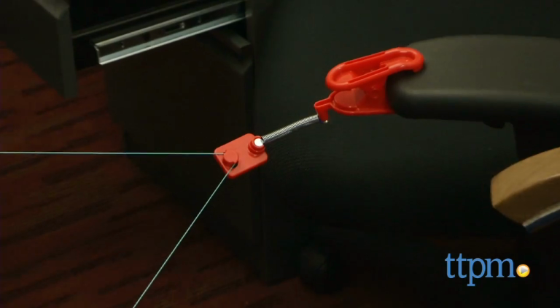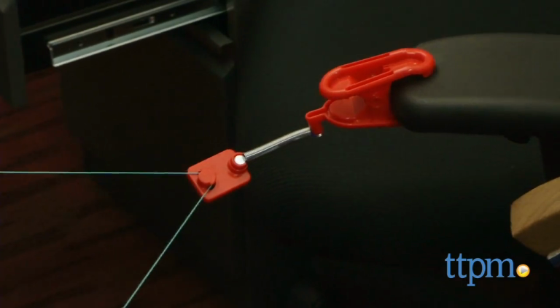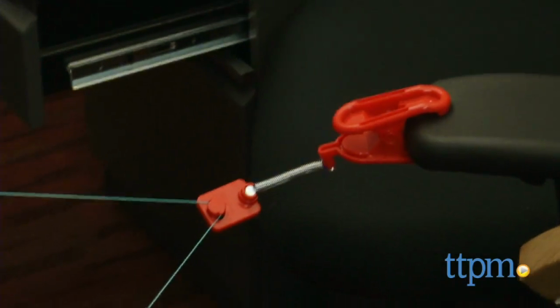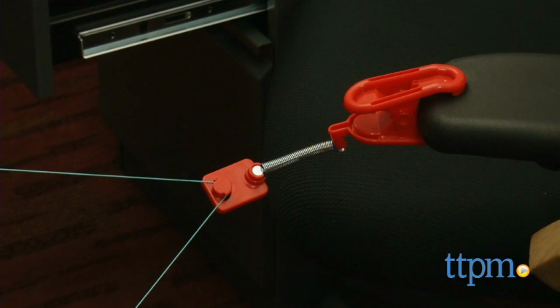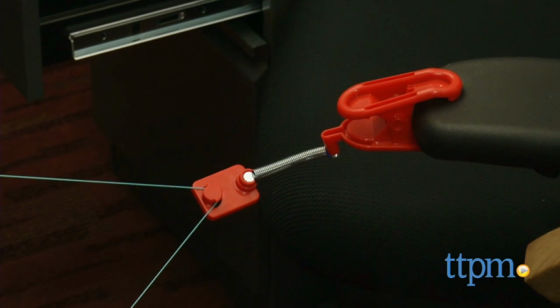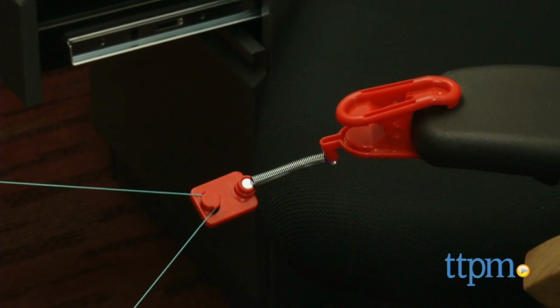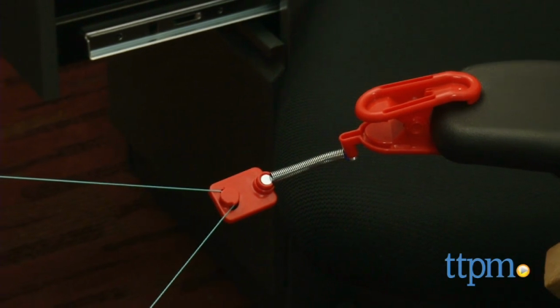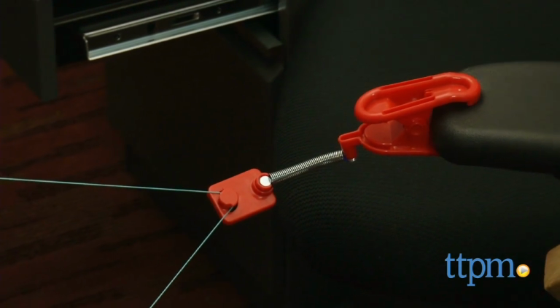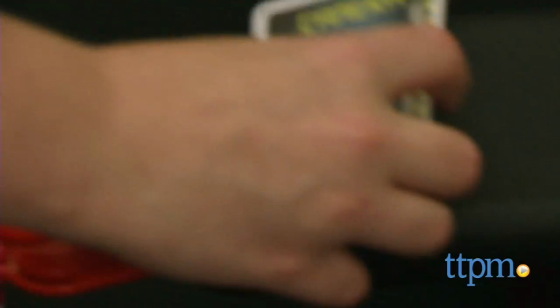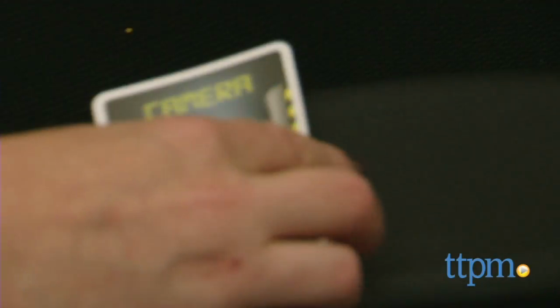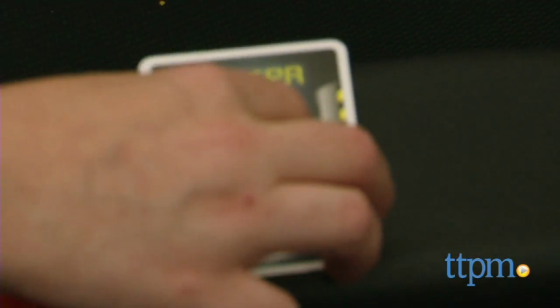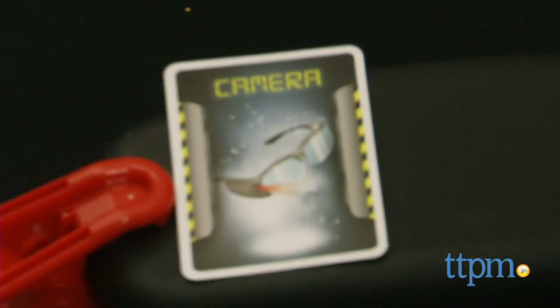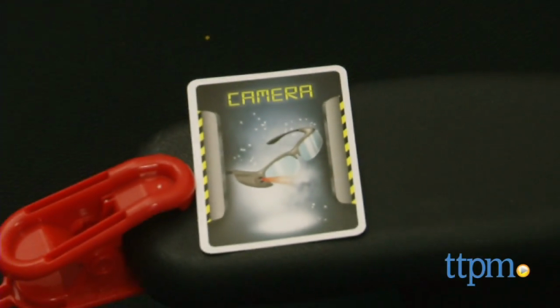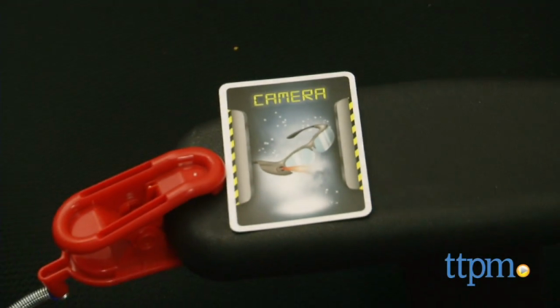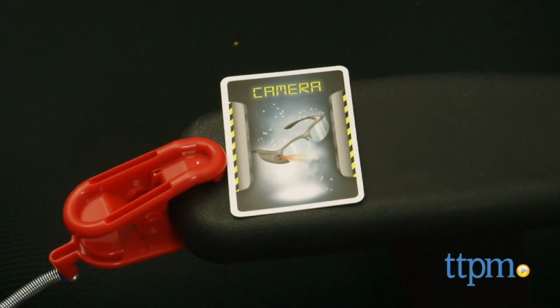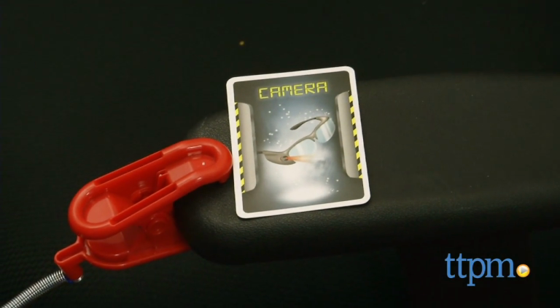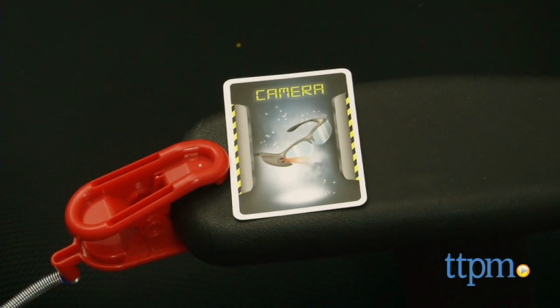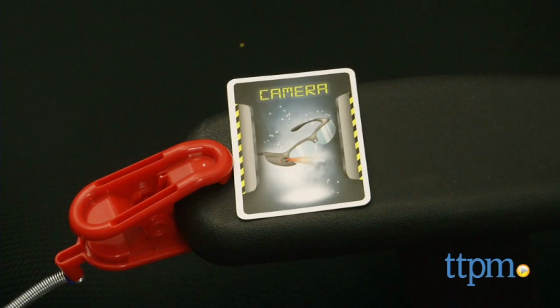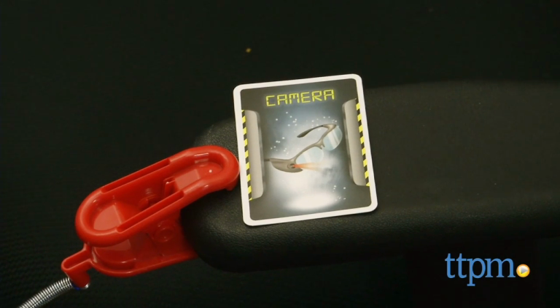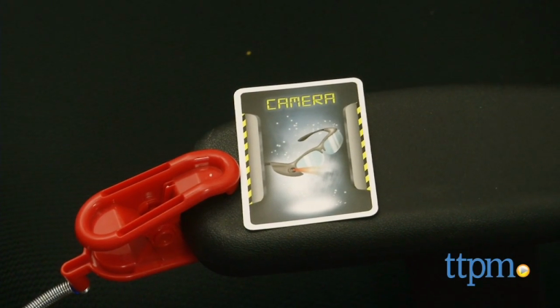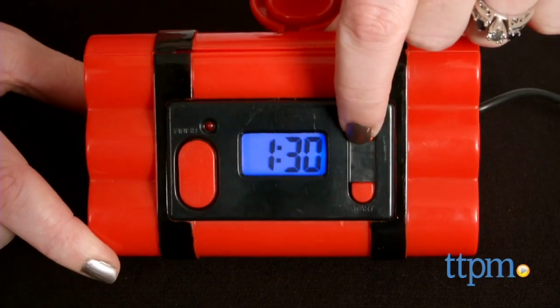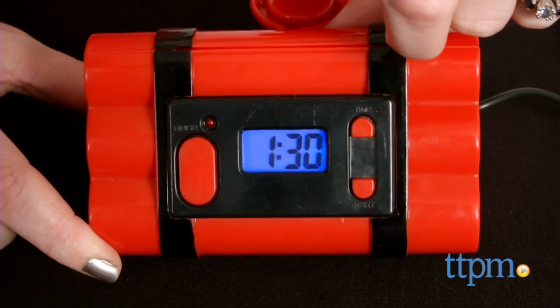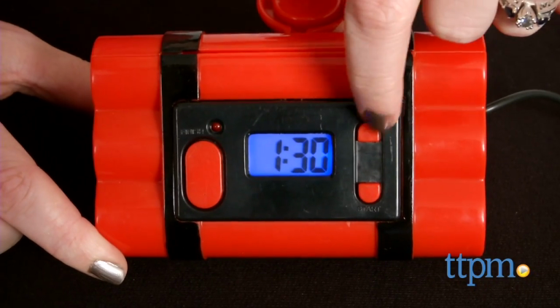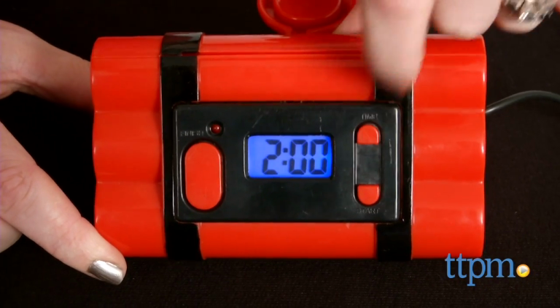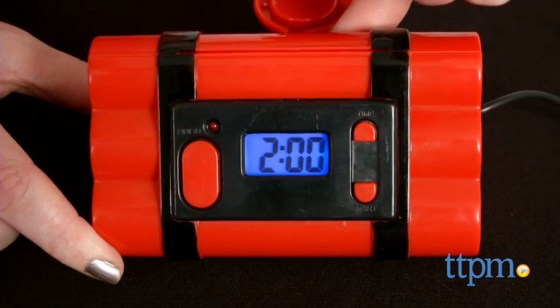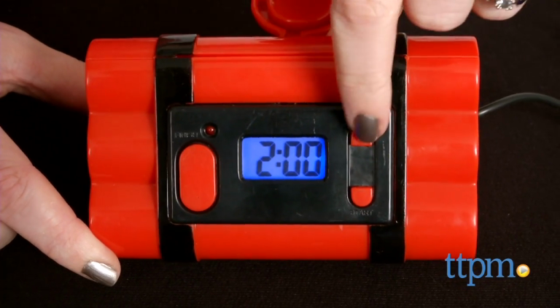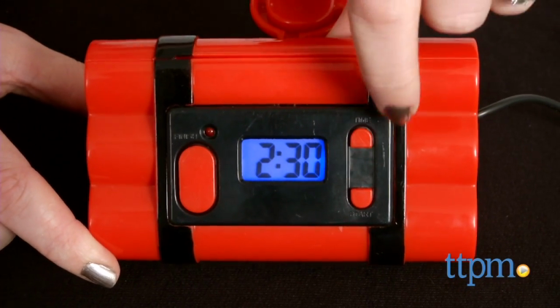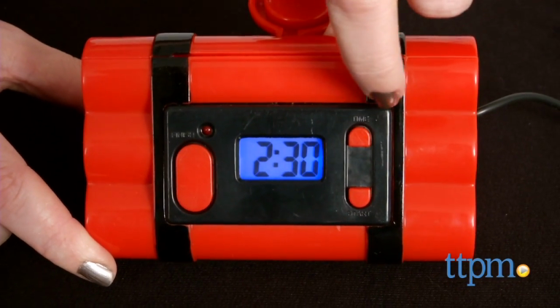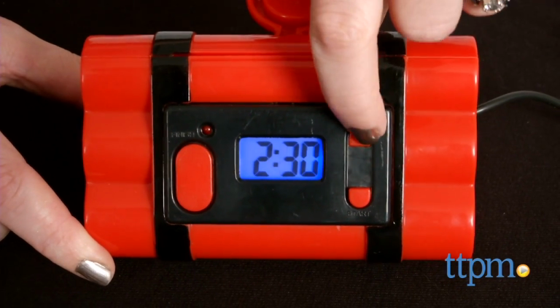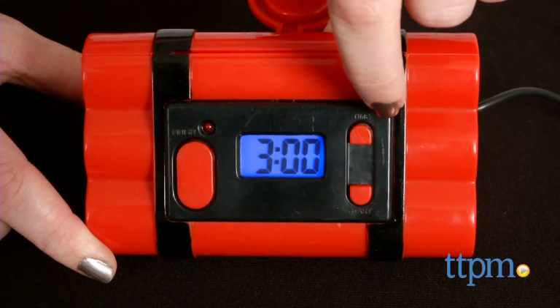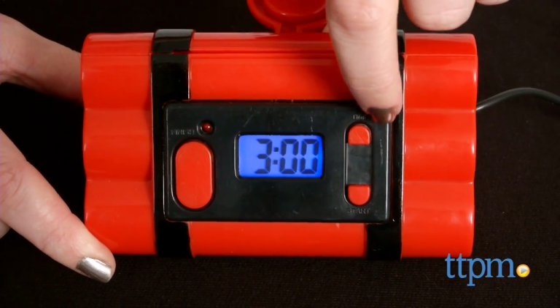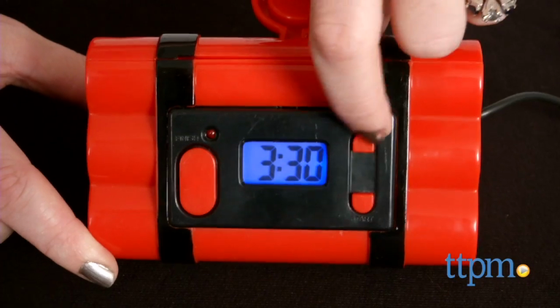Use the clamps and the string to set up your course however you like, placing the gear cards at different points along the way. You can also select the bomb countdown time, giving yourself anywhere from 1 minute to 10 minutes to make it through the maze.